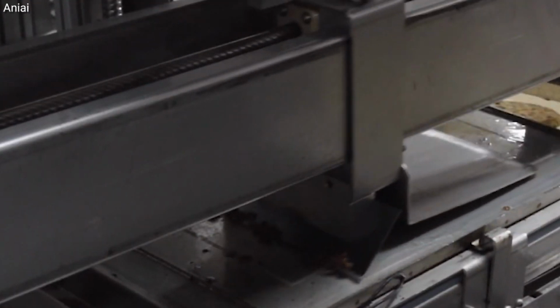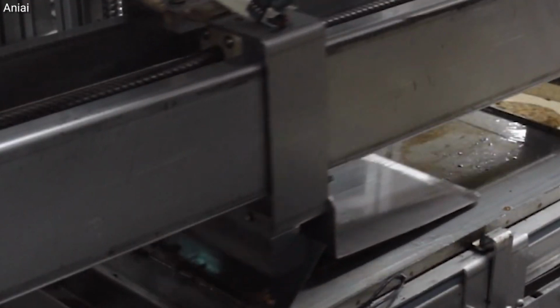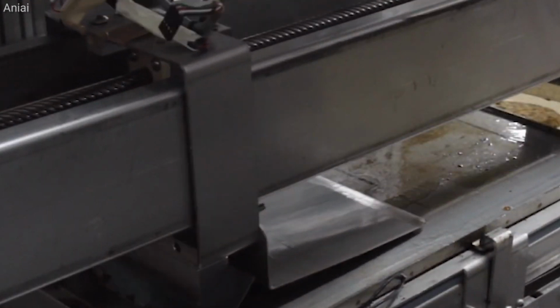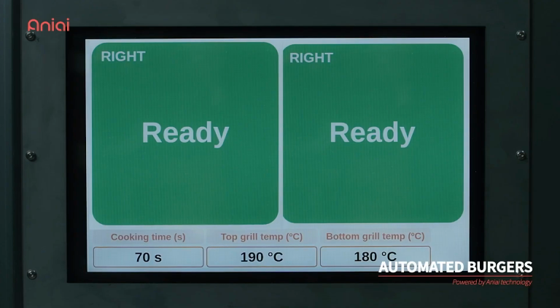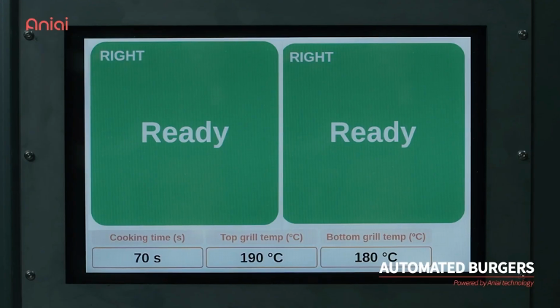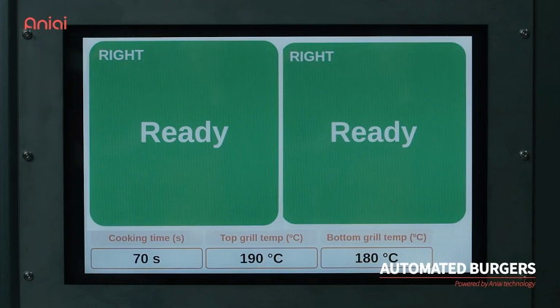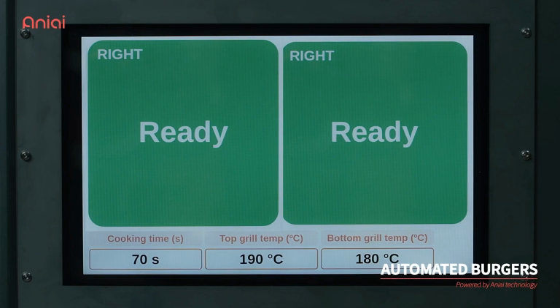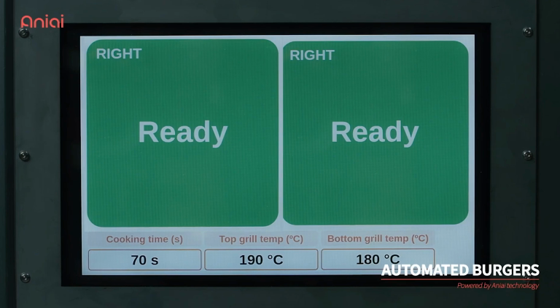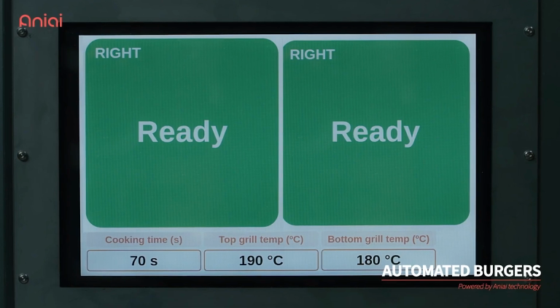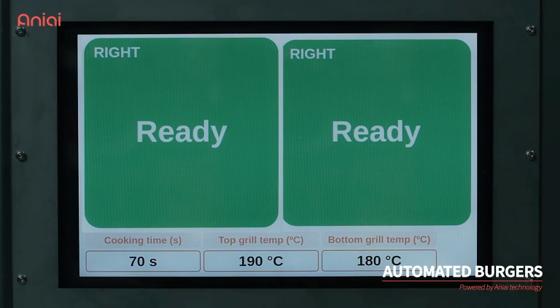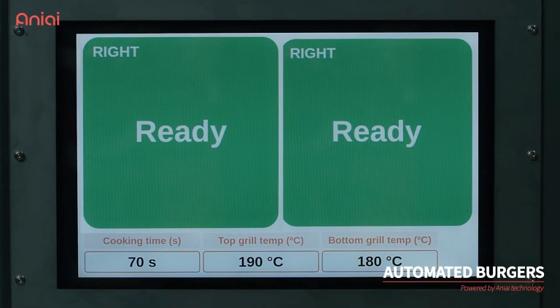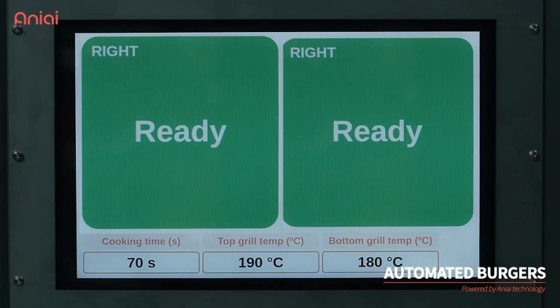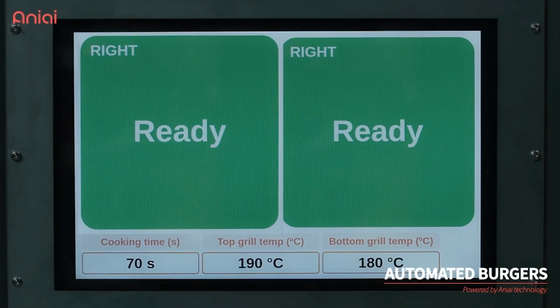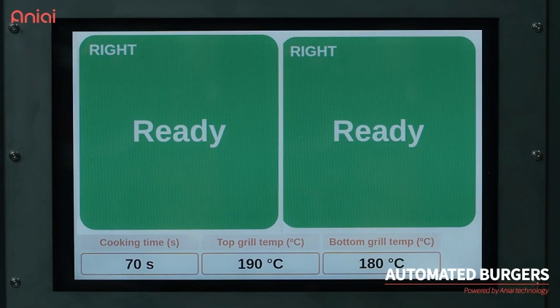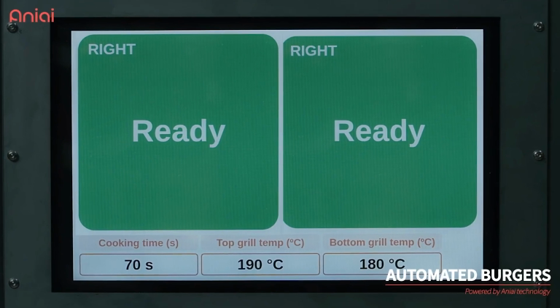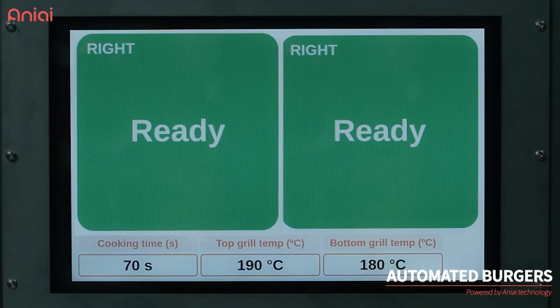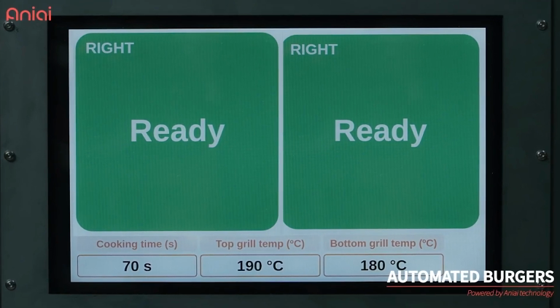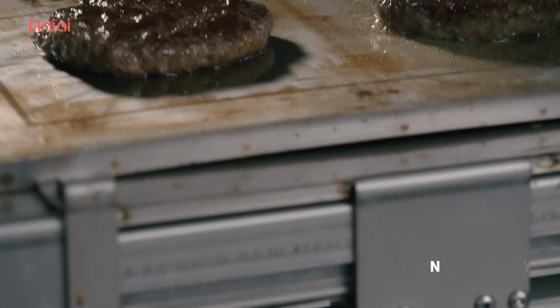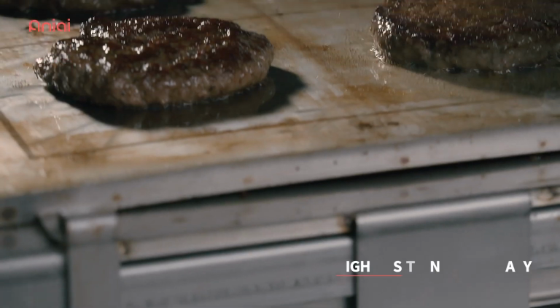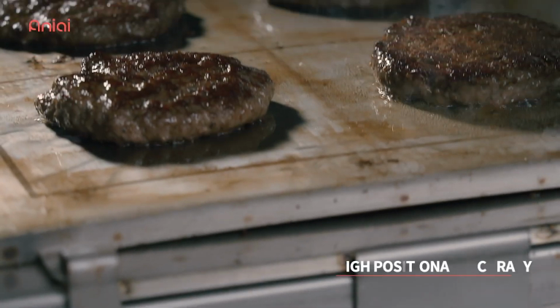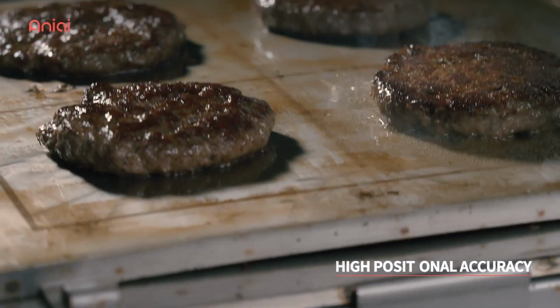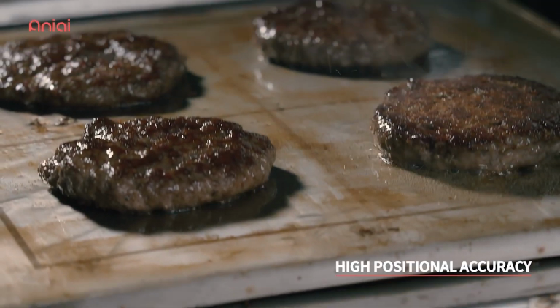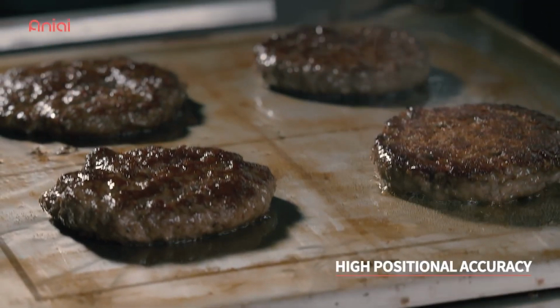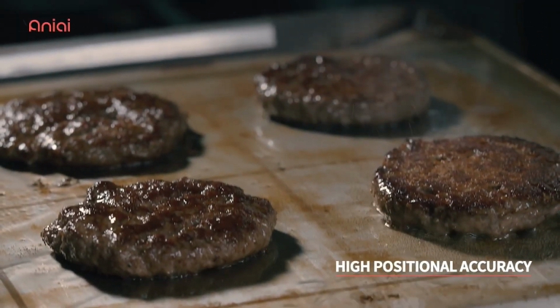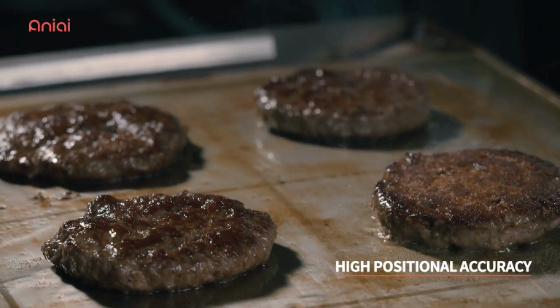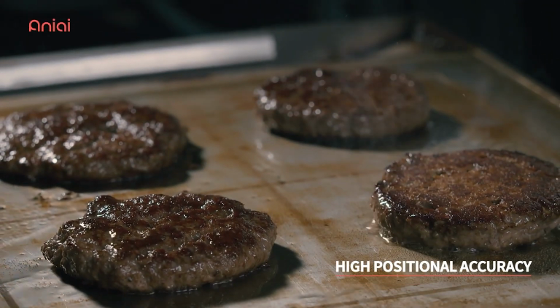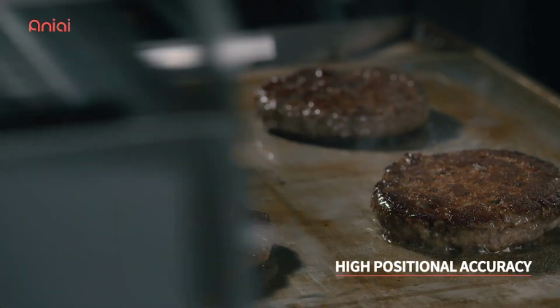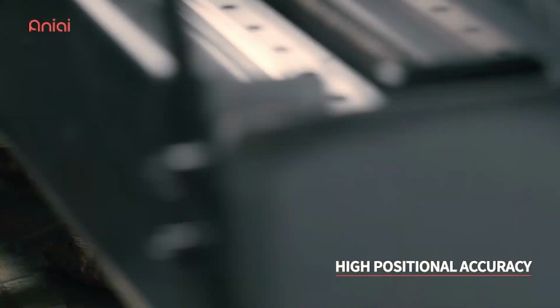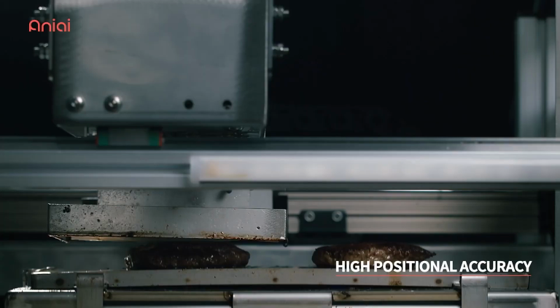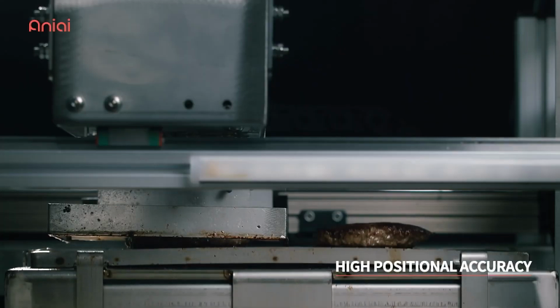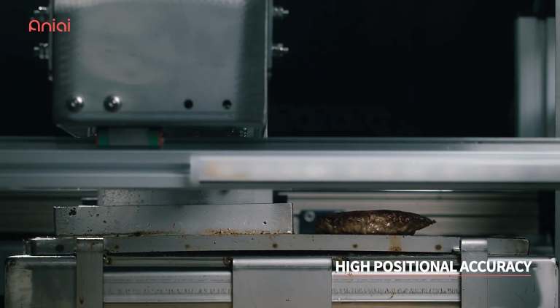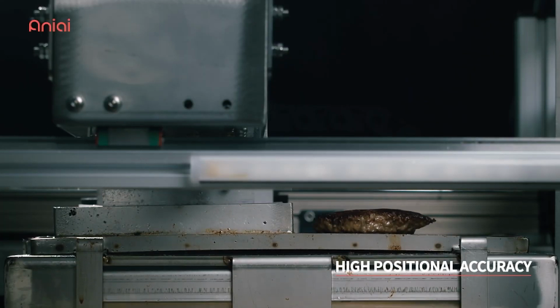The Alpha Grill has an intuitive touchscreen monitor that employees can use to customize the cooking conditions. You want it medium well, medium, whatever — you can do it right there.